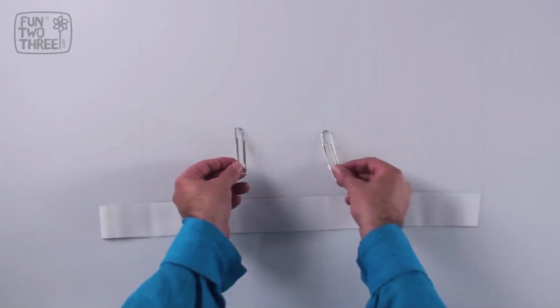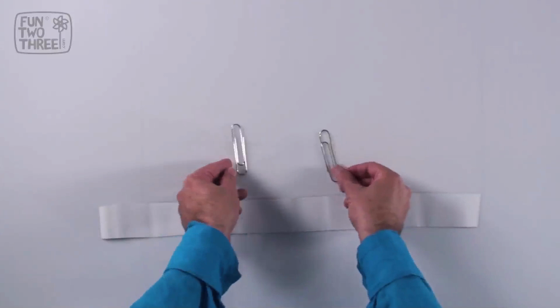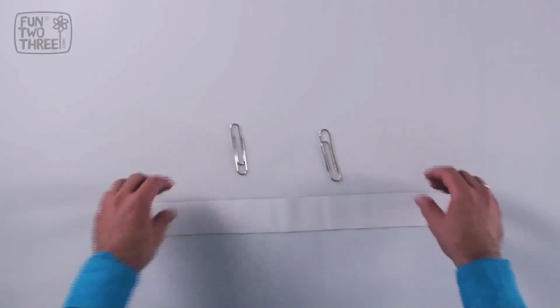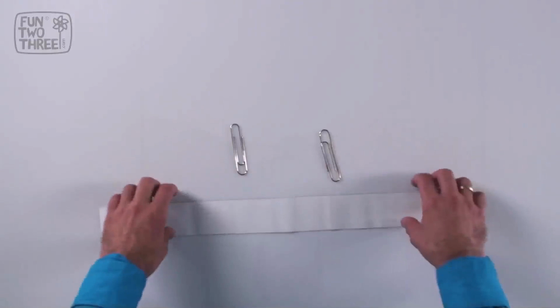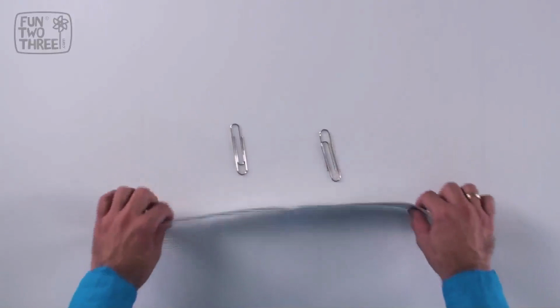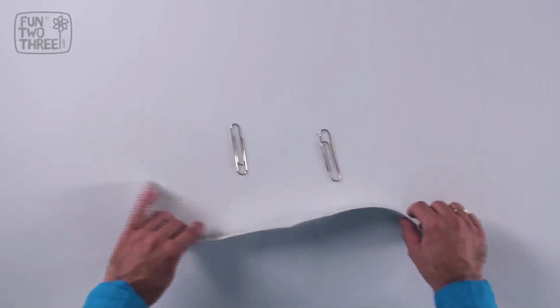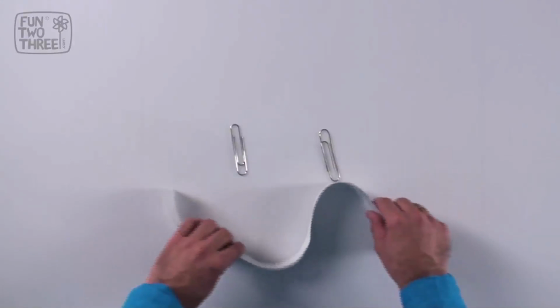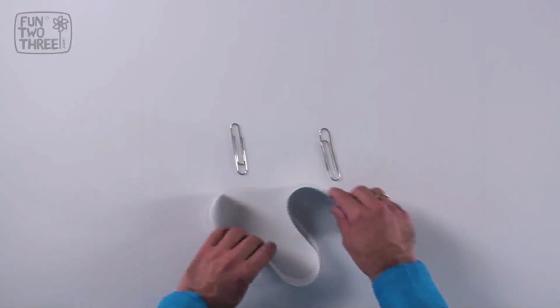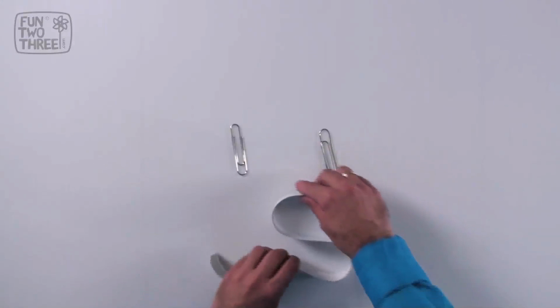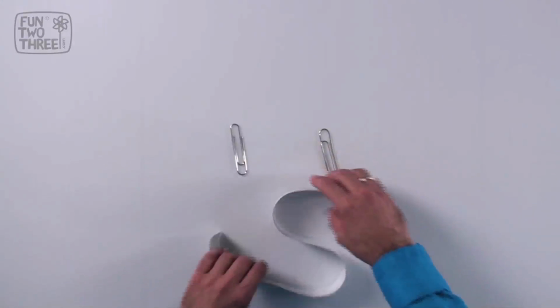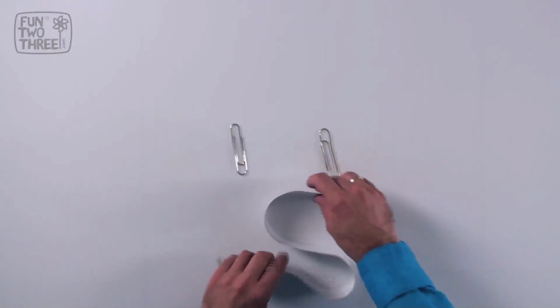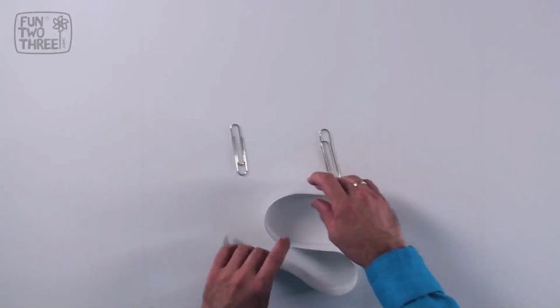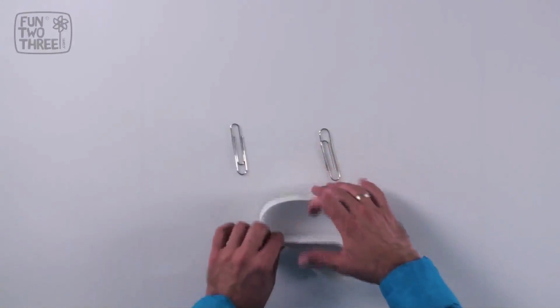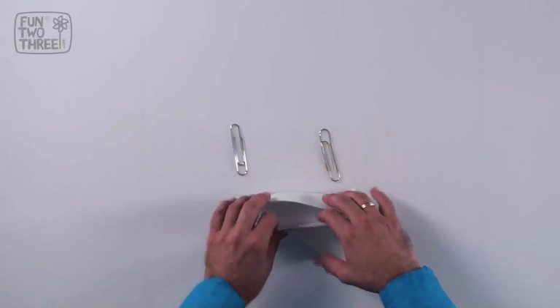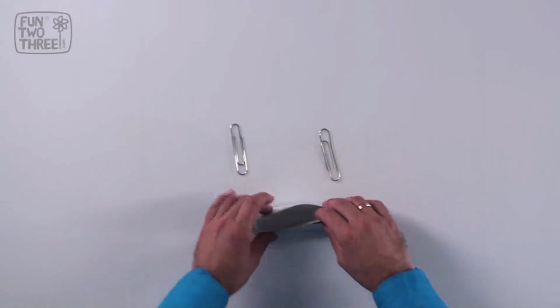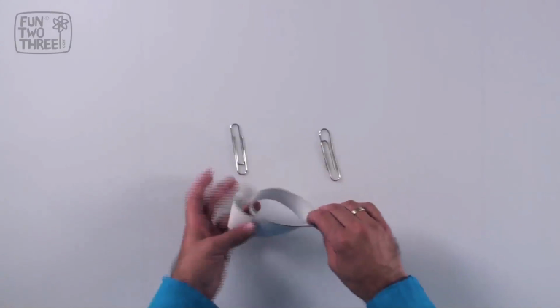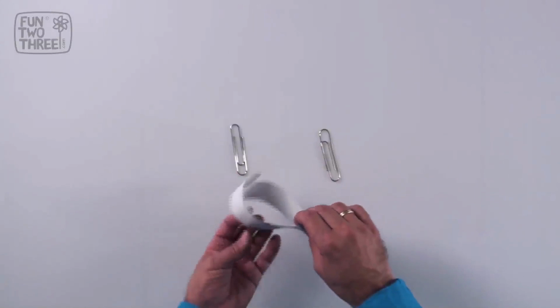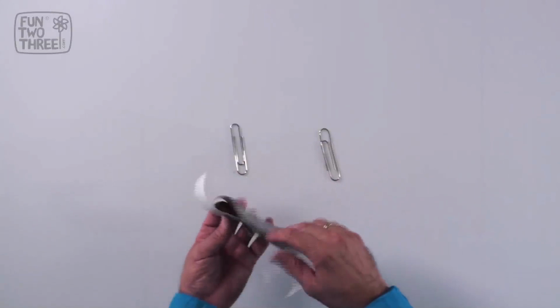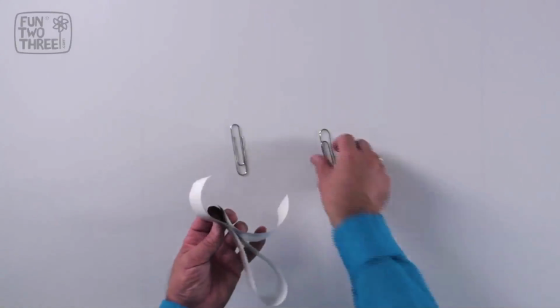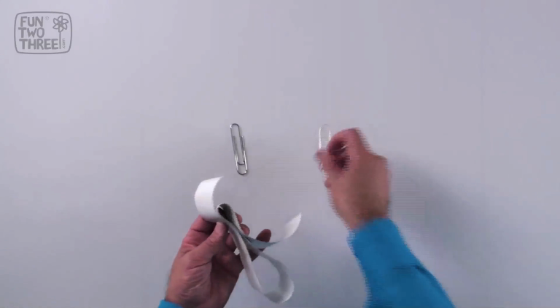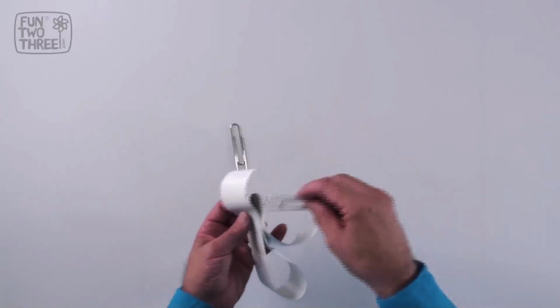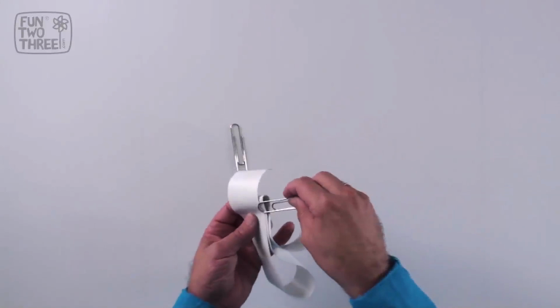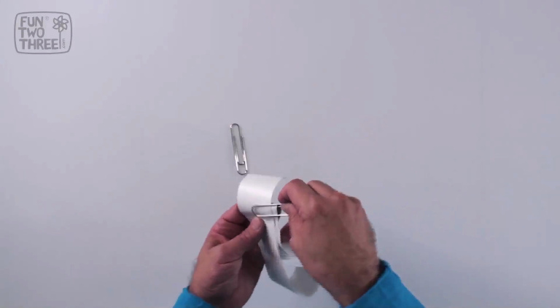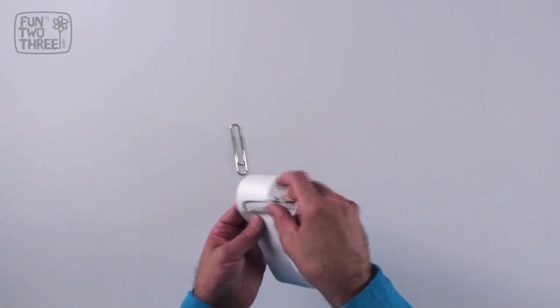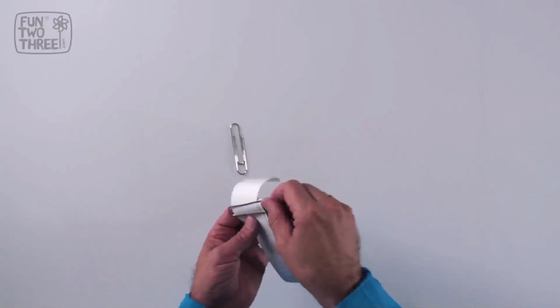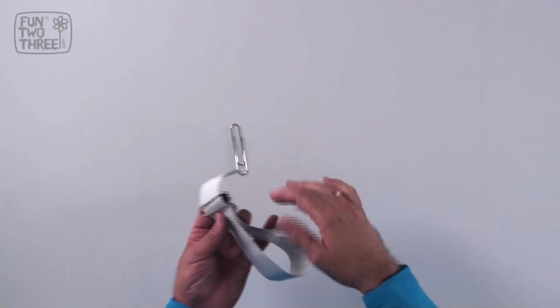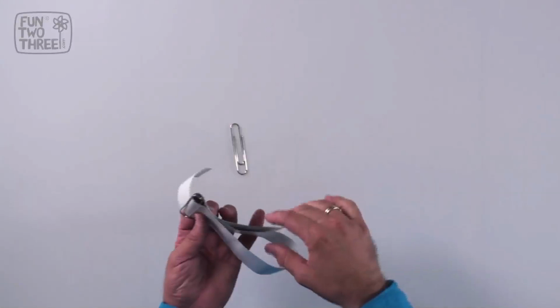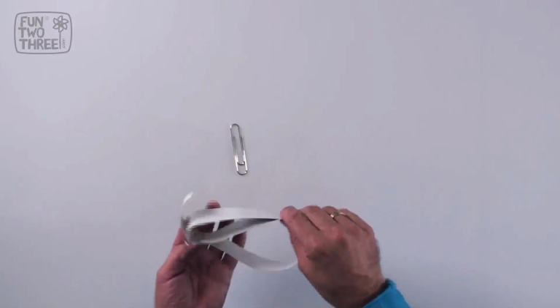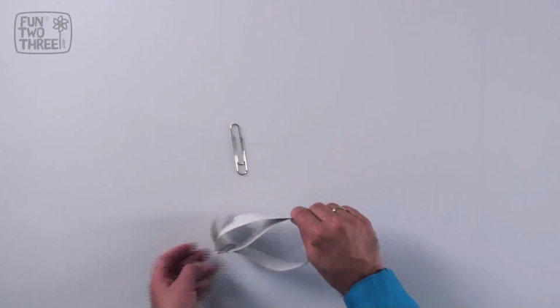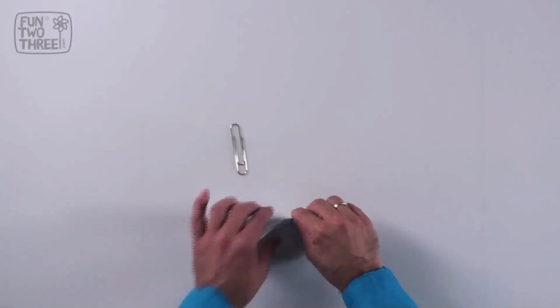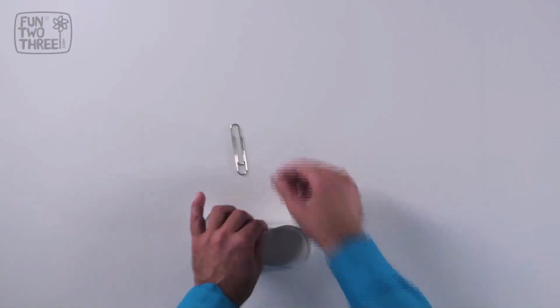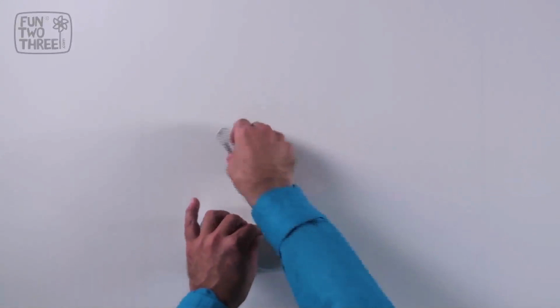We fold the paper into an S shape. Using the one paperclip, we hold the two internal sides of the strip, while with the other, we hold the two external sides.